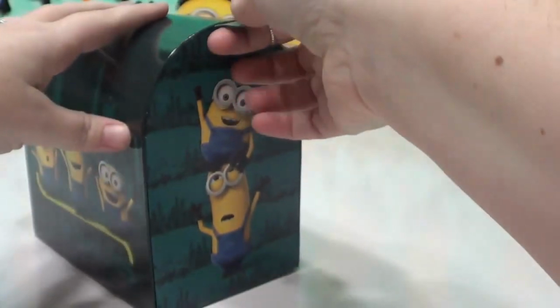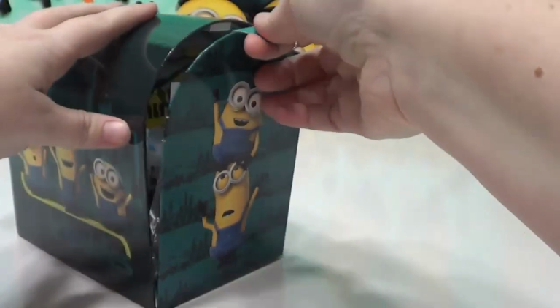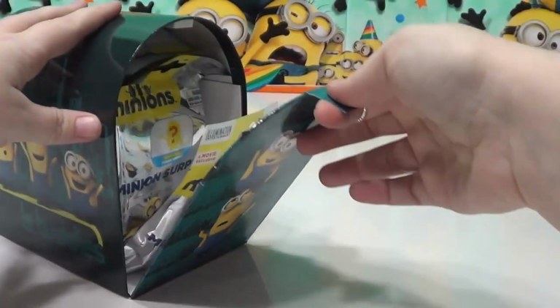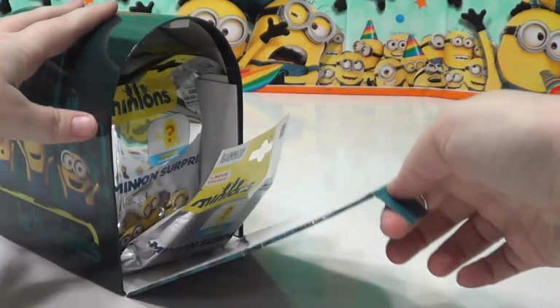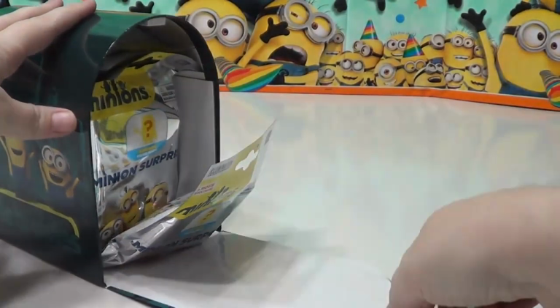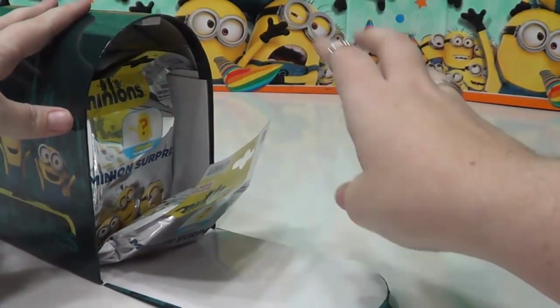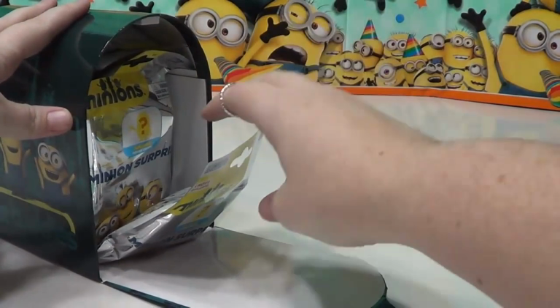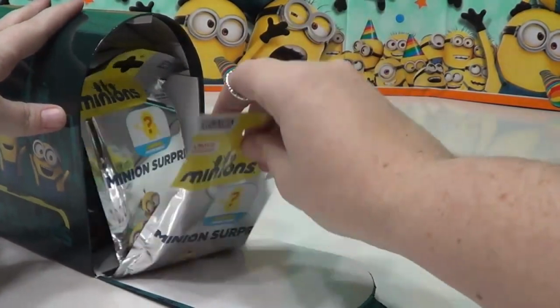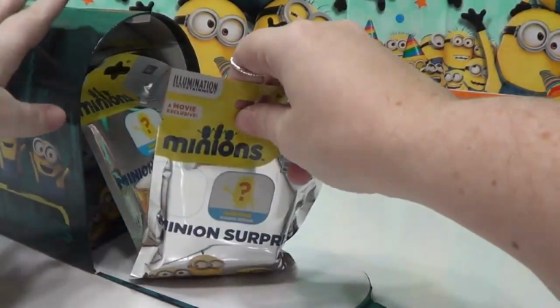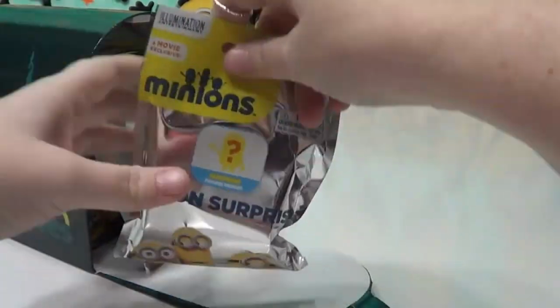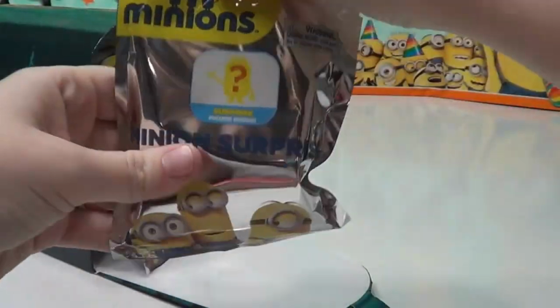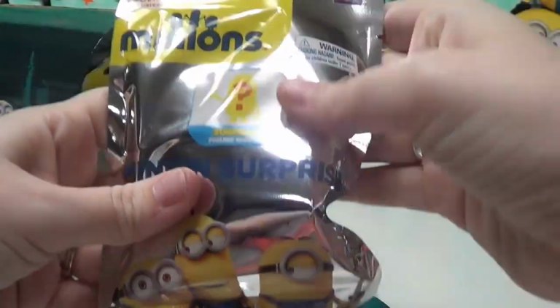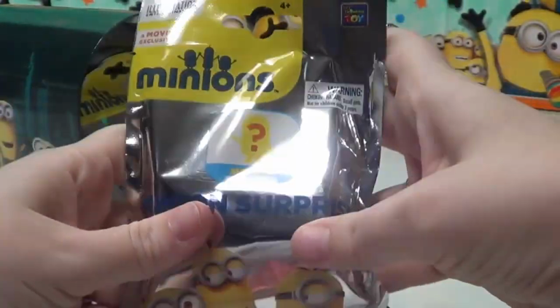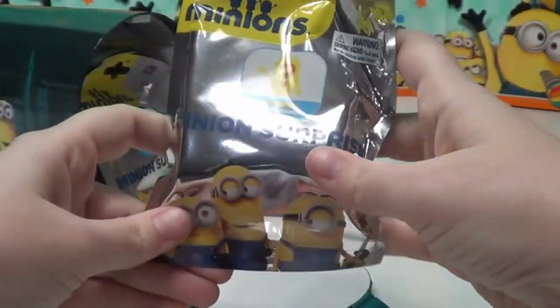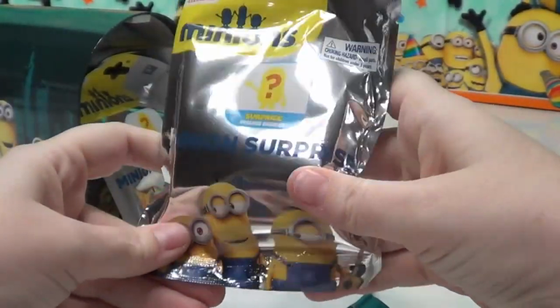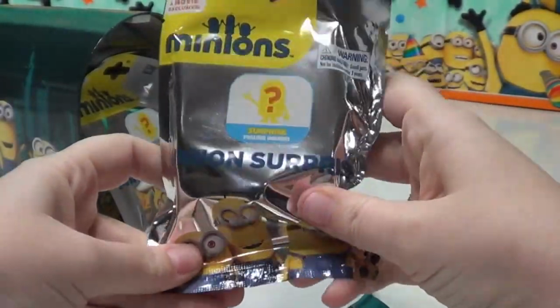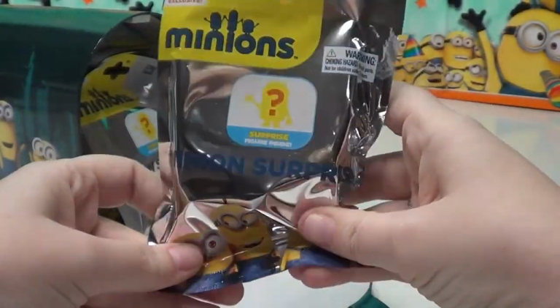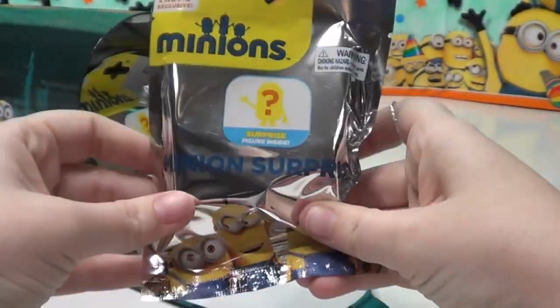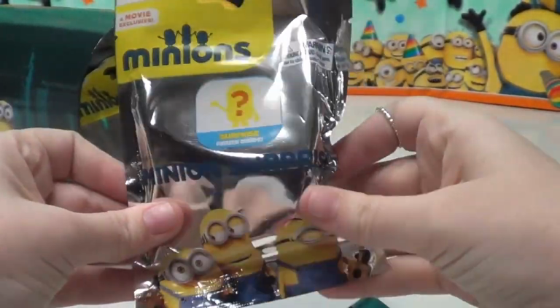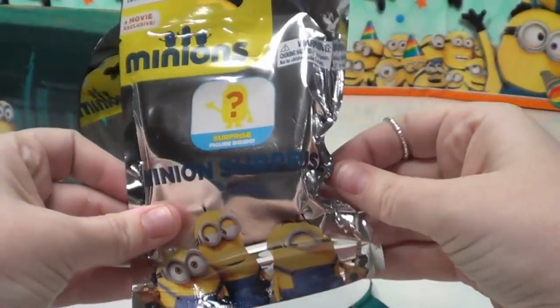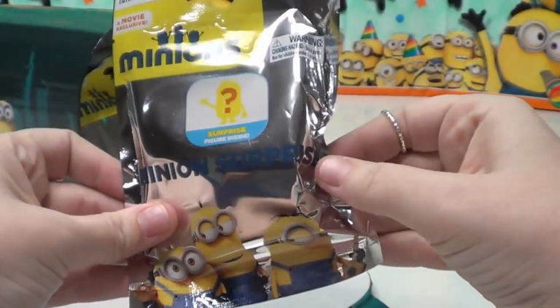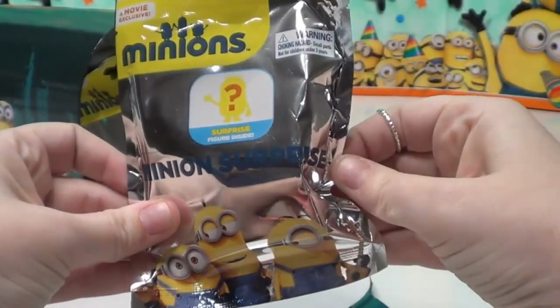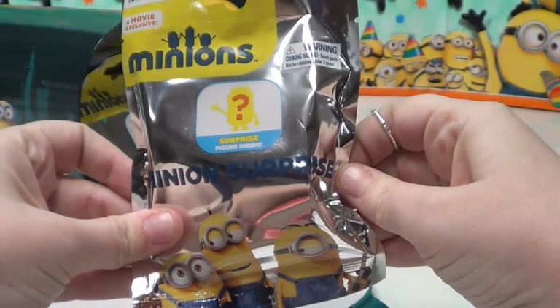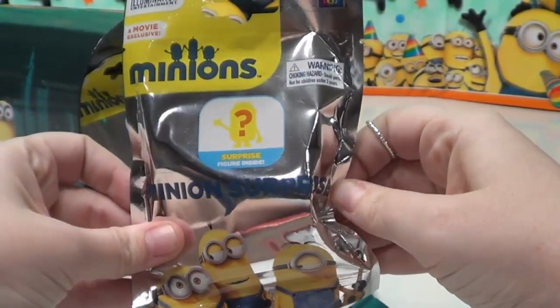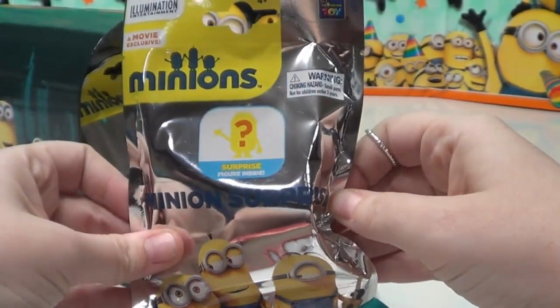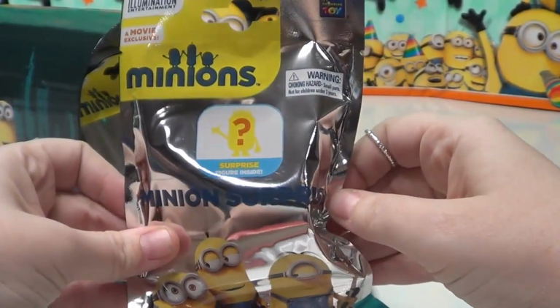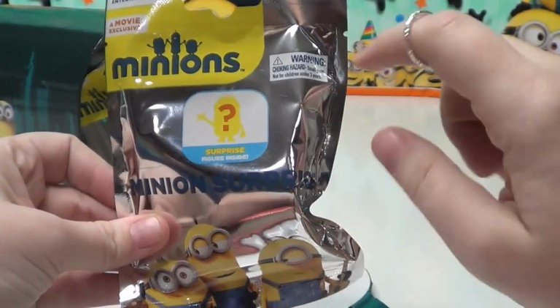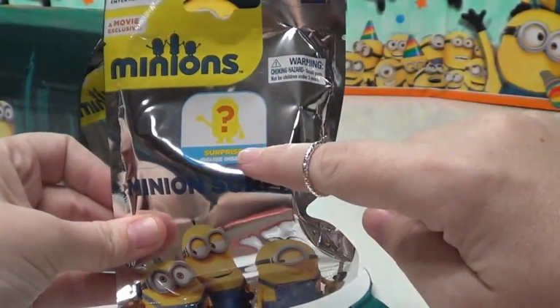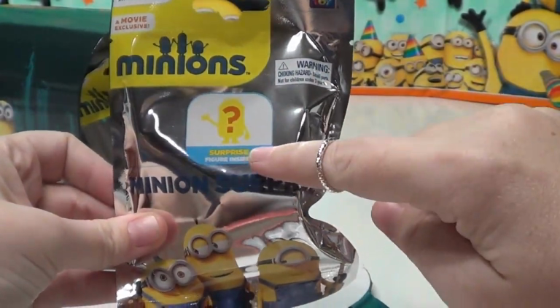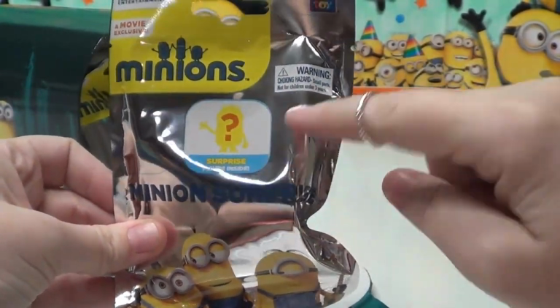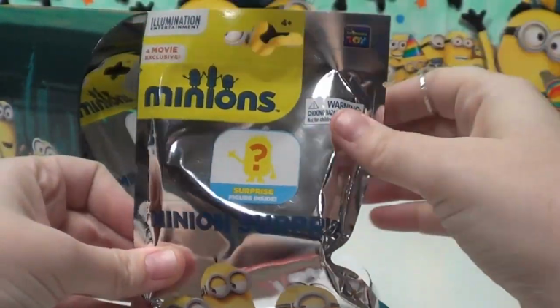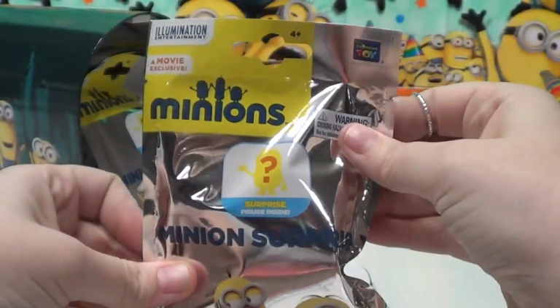Let's open our mailbox. Minions surprise — surprise figure inside.